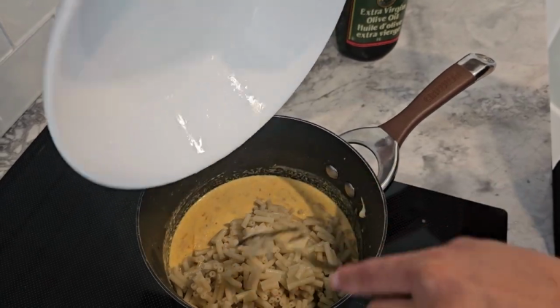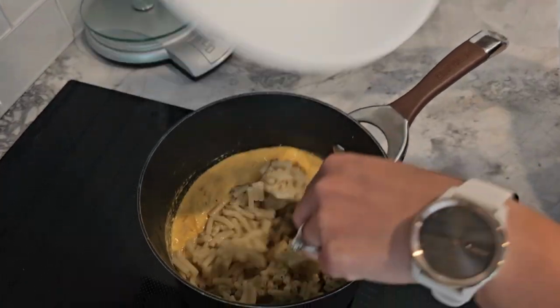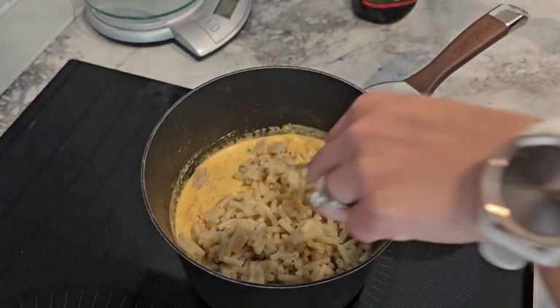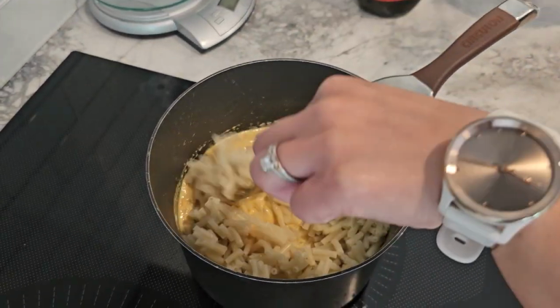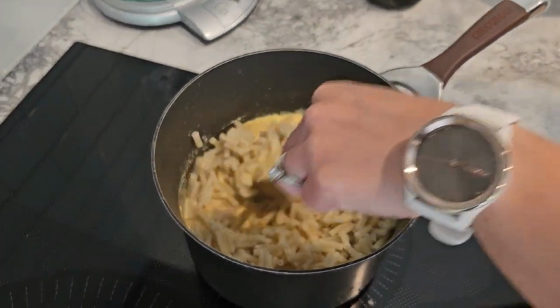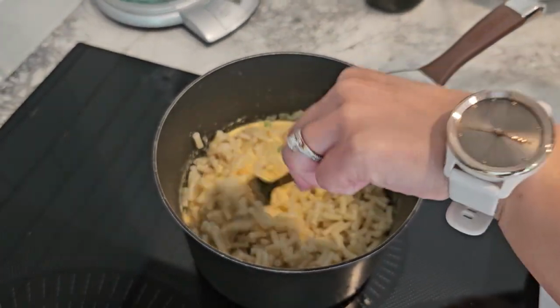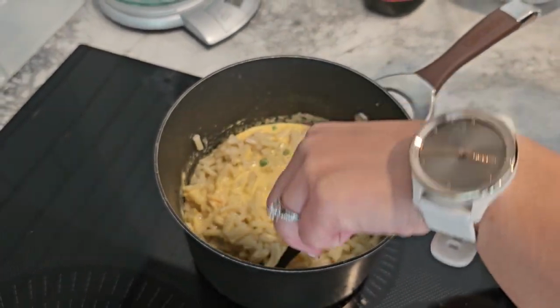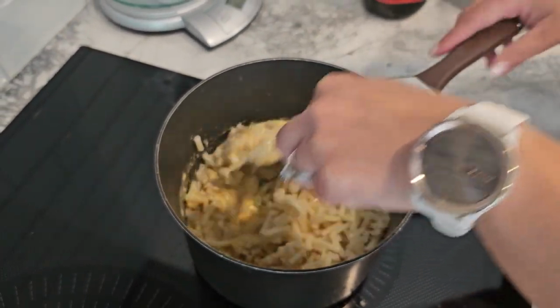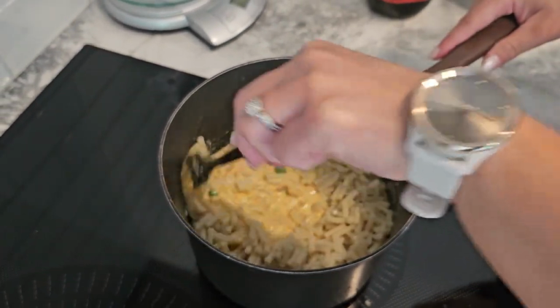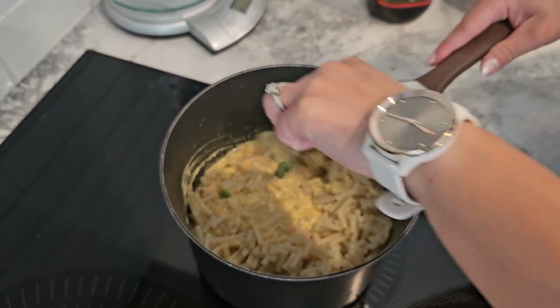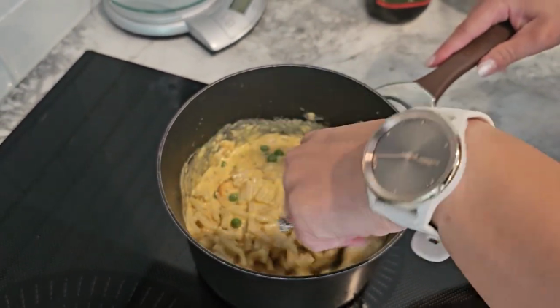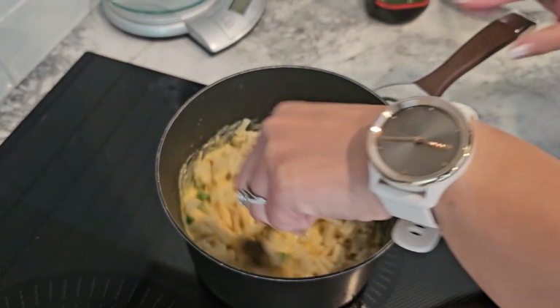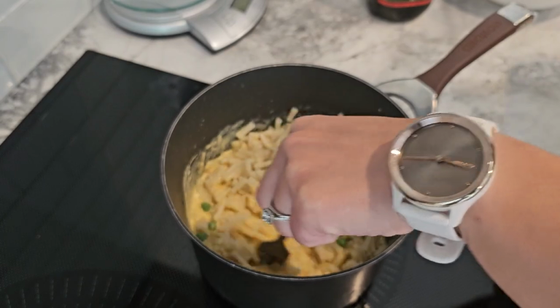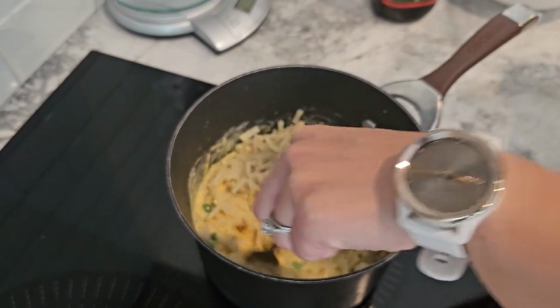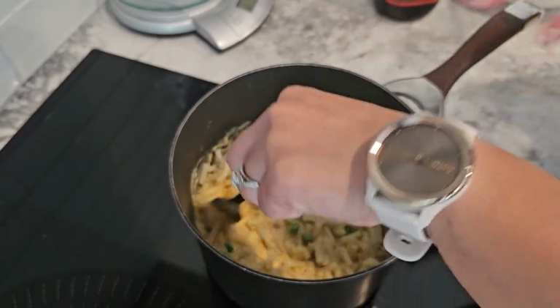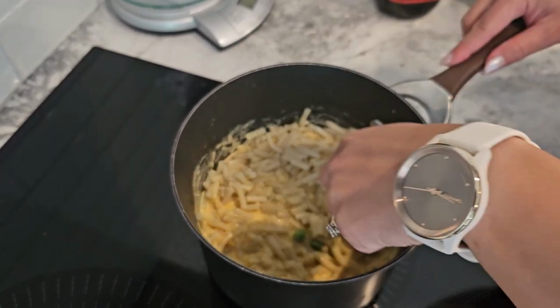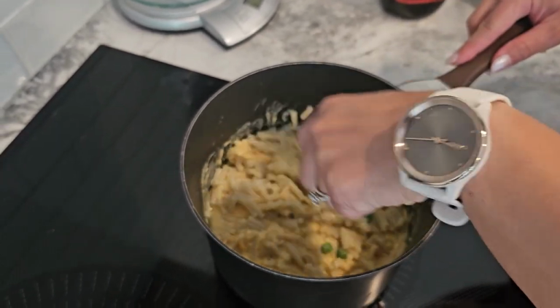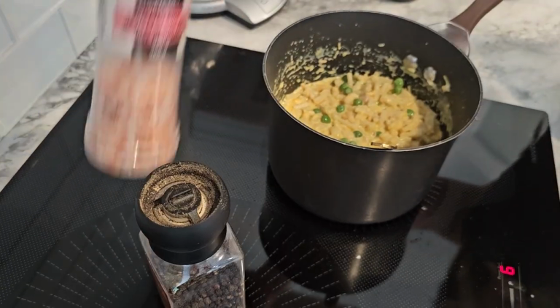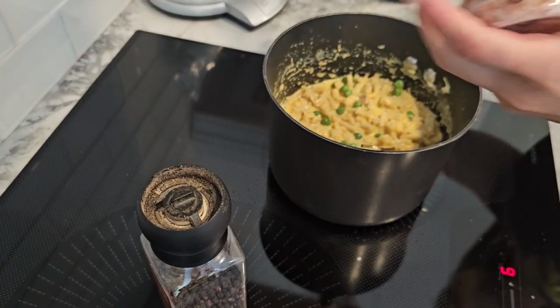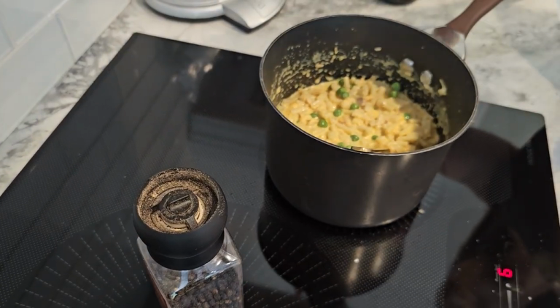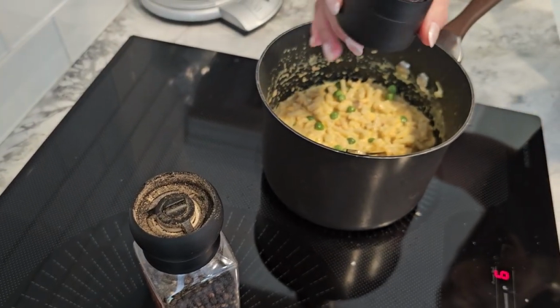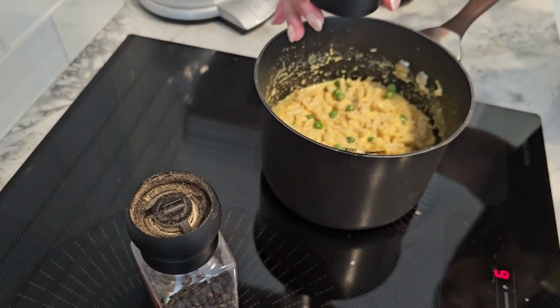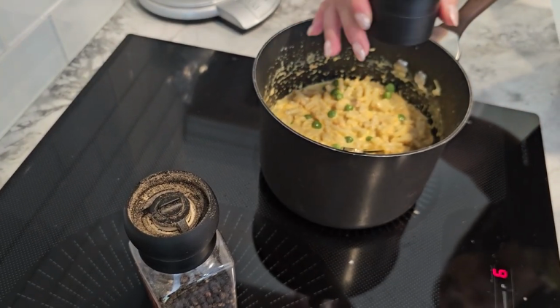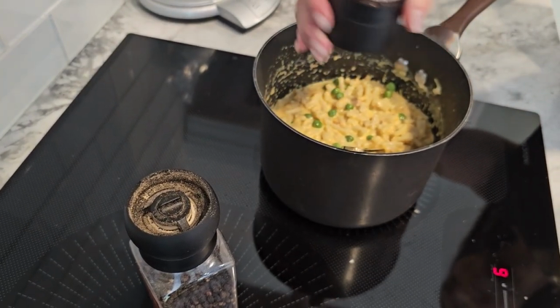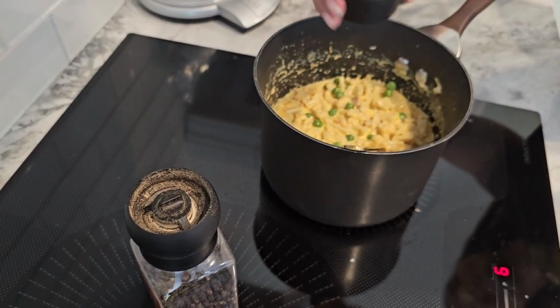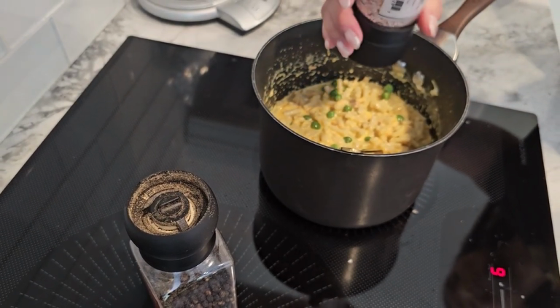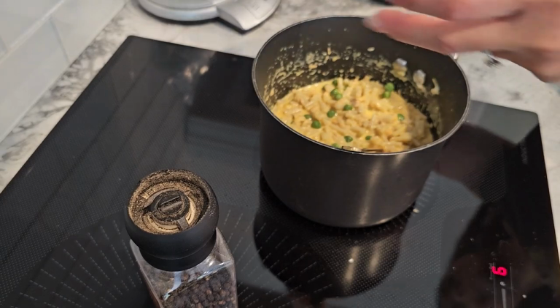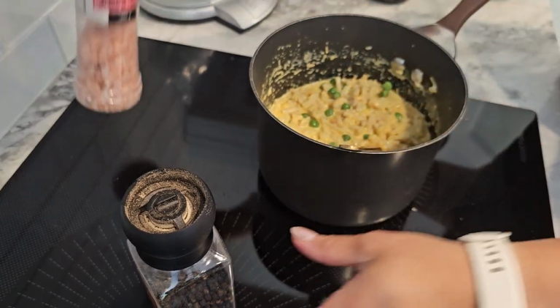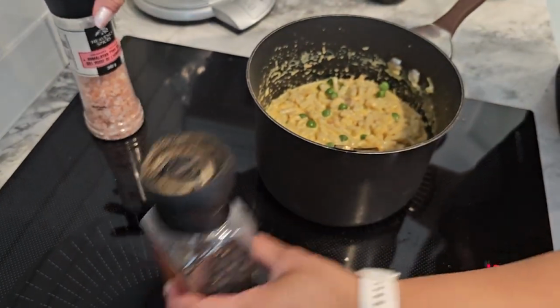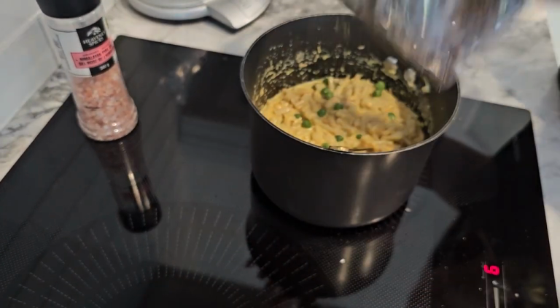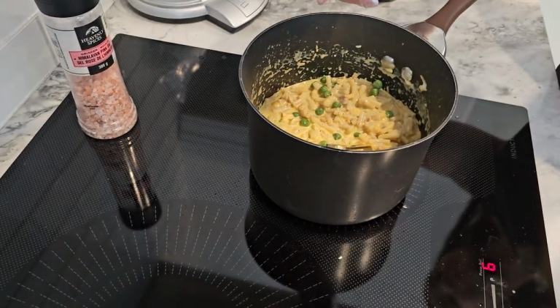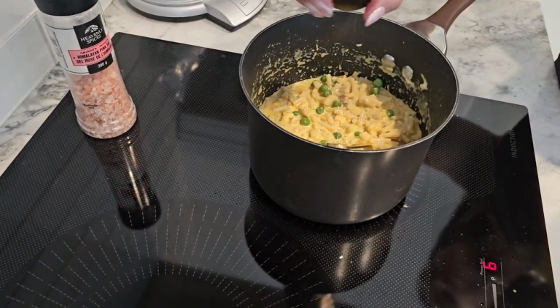And there you have it, FitFam. Our high-protein Kraft Dinner is ready to serve. This dish has approximately 500 calories and packs around 30 grams of protein per serving, making it a nutritious and satisfying meal.